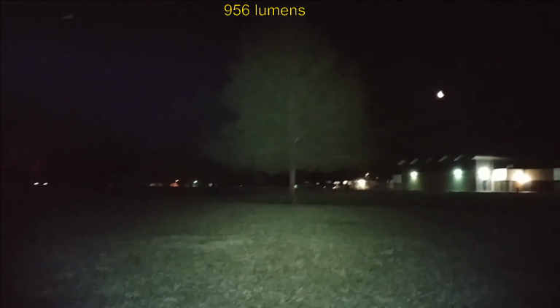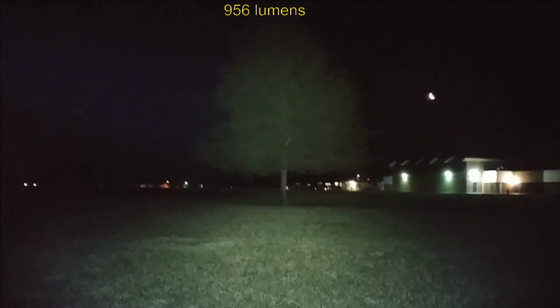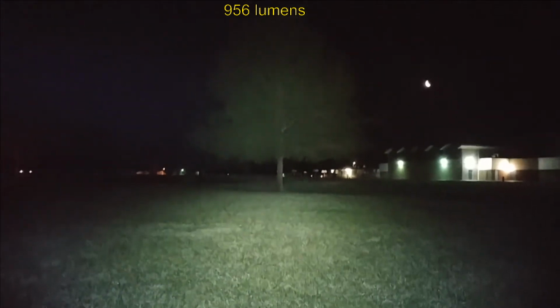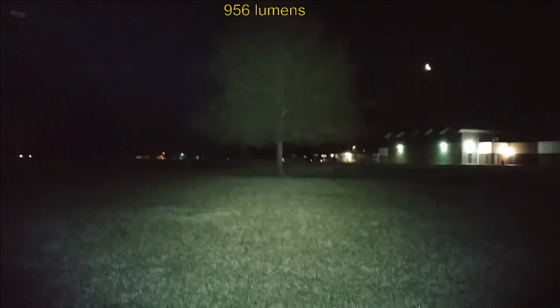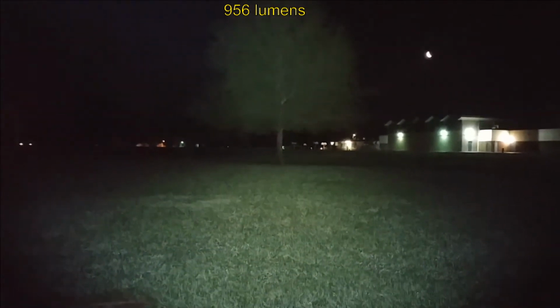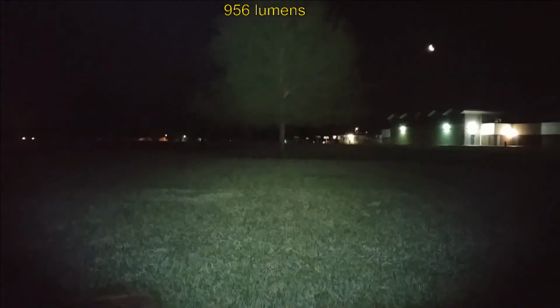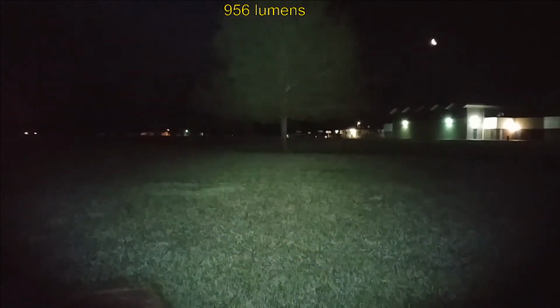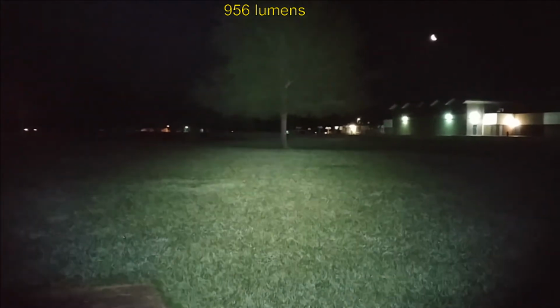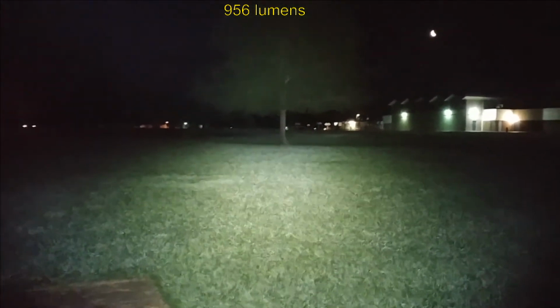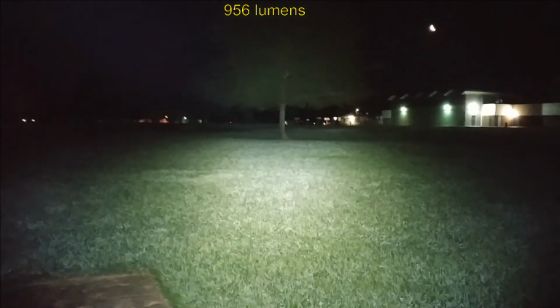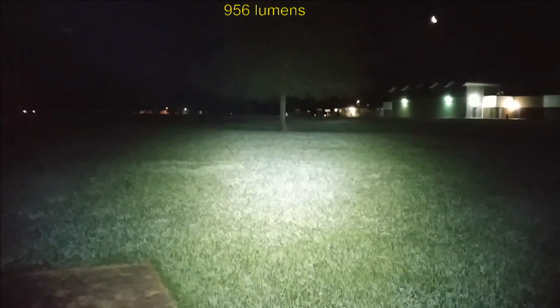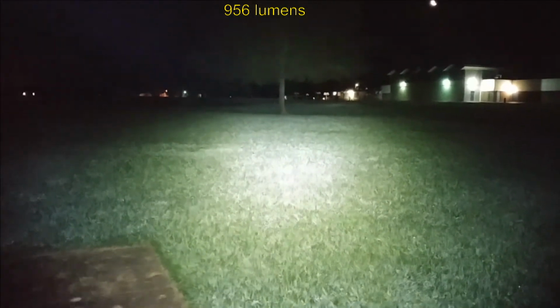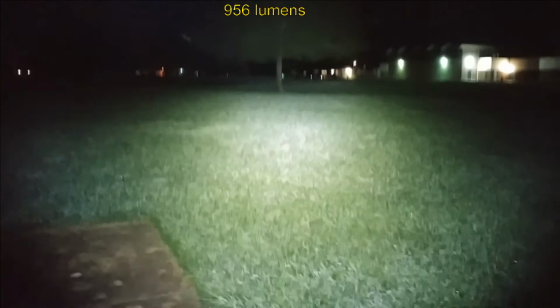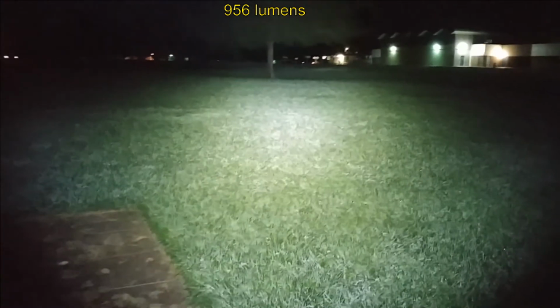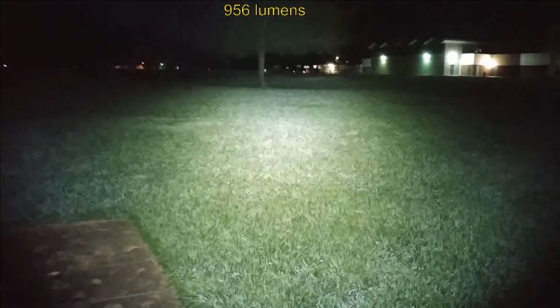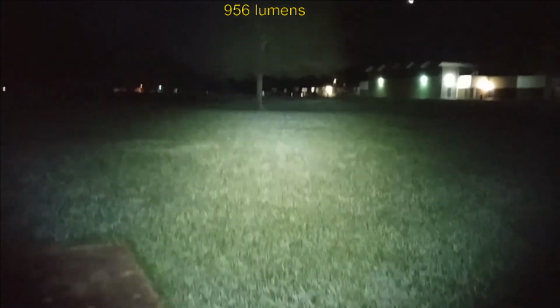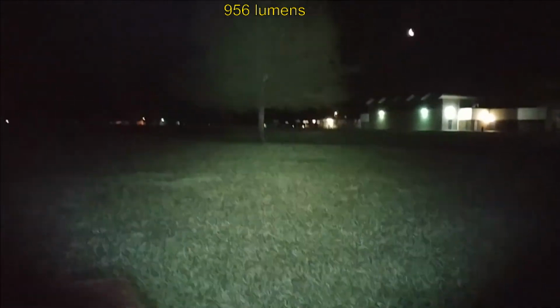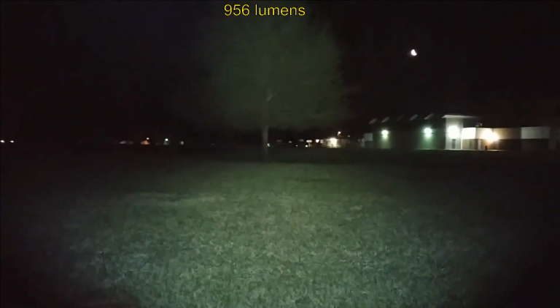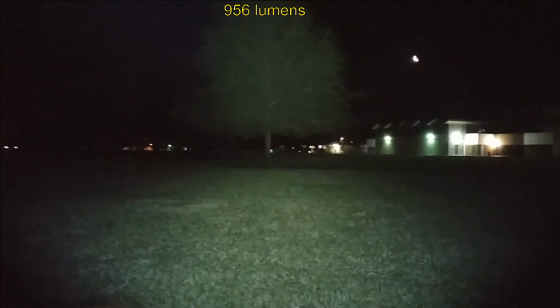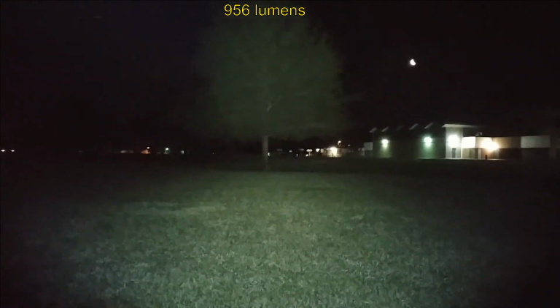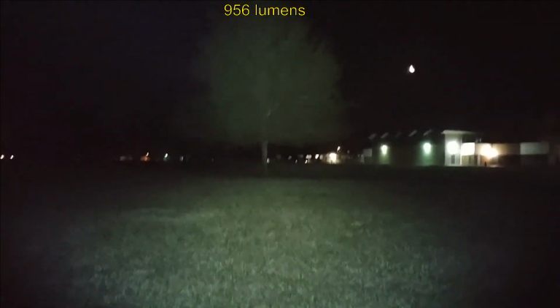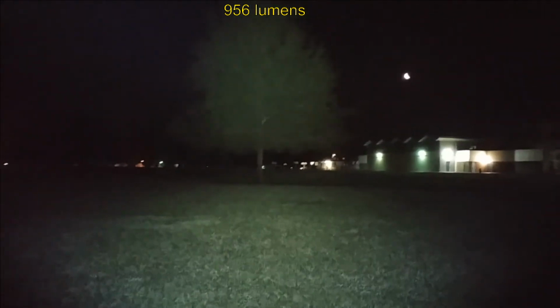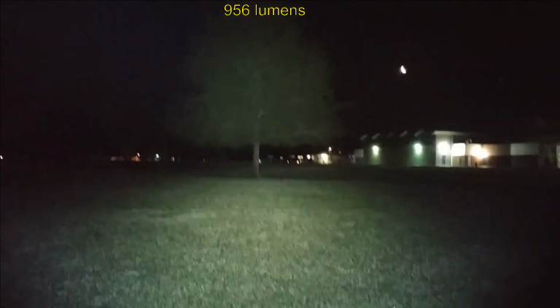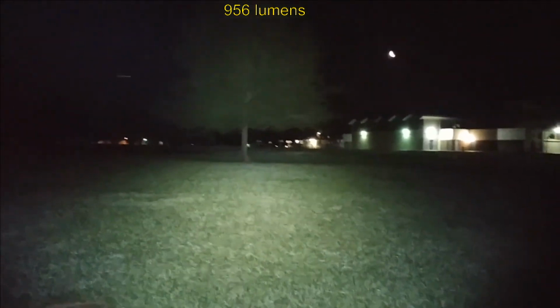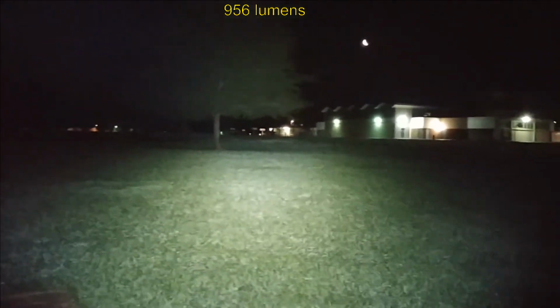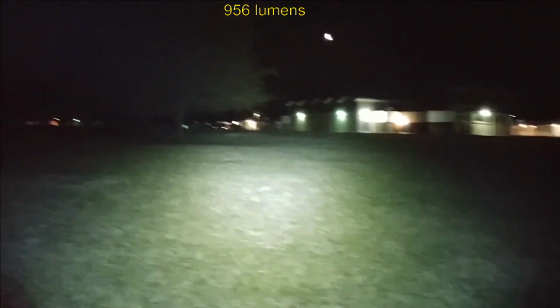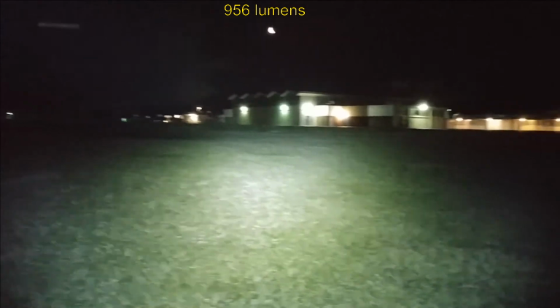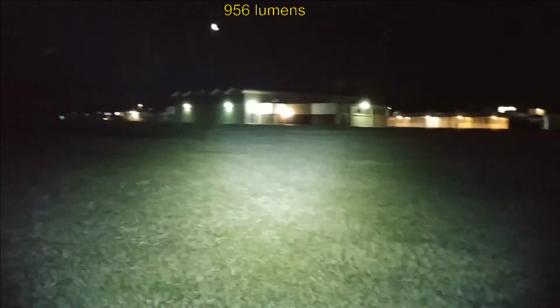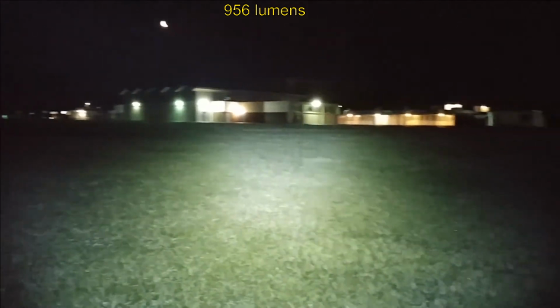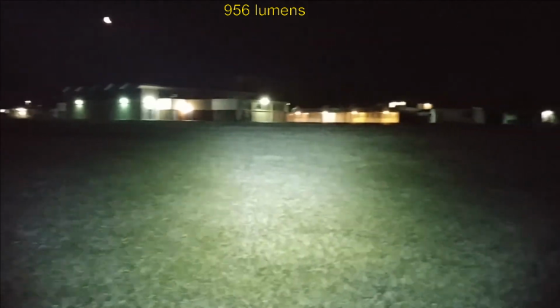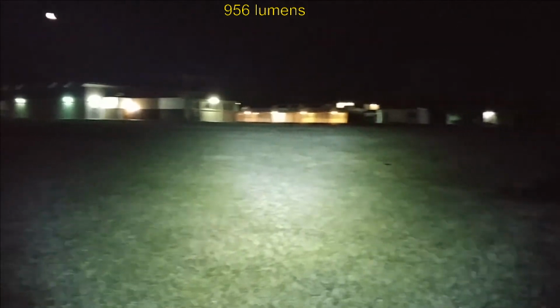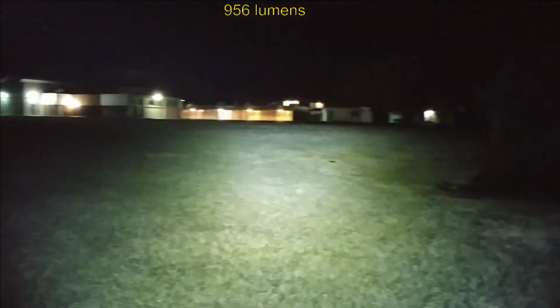Sofern makes very good budget quality lights. I'm really liking them more and more along with Thorfire and some others that have really come through and made a quality product that just about anybody can afford.